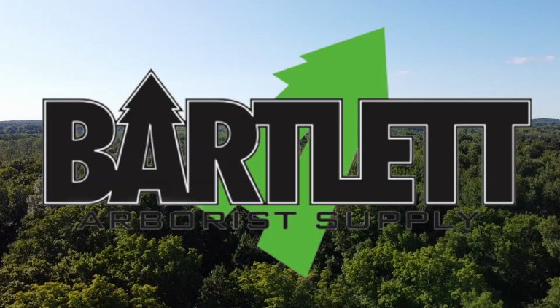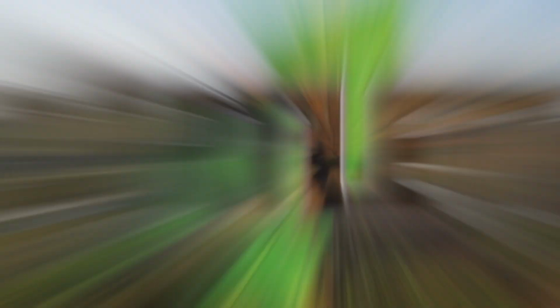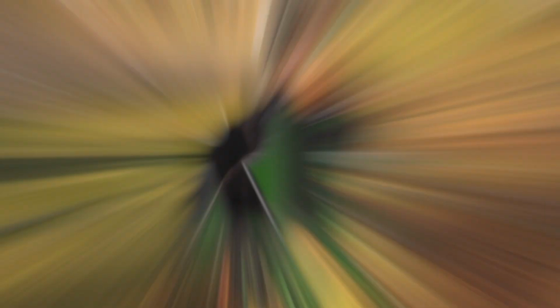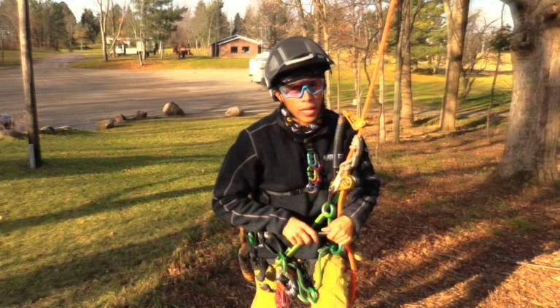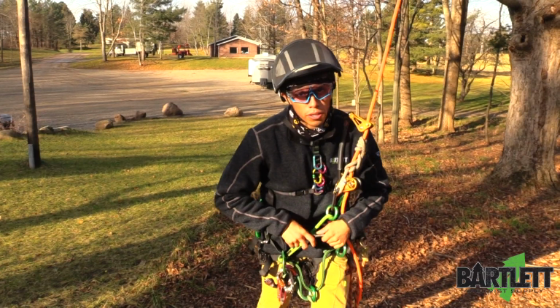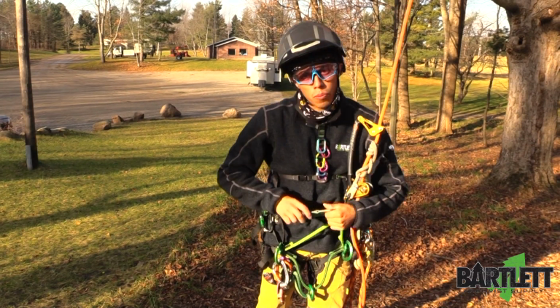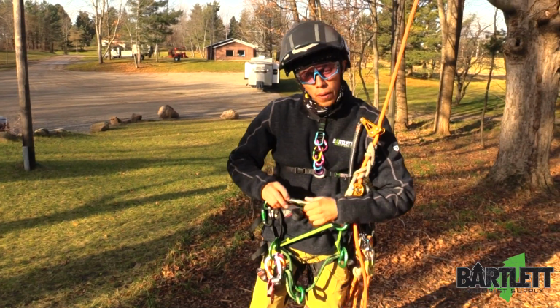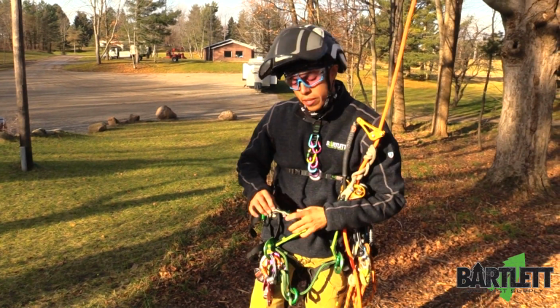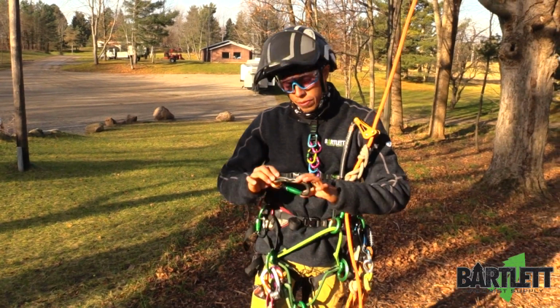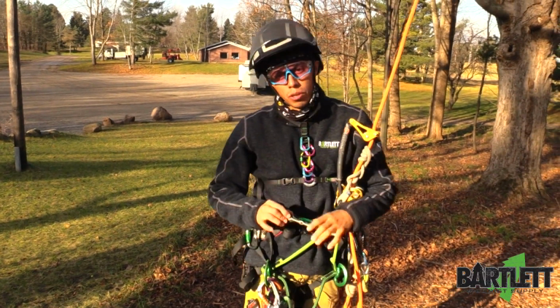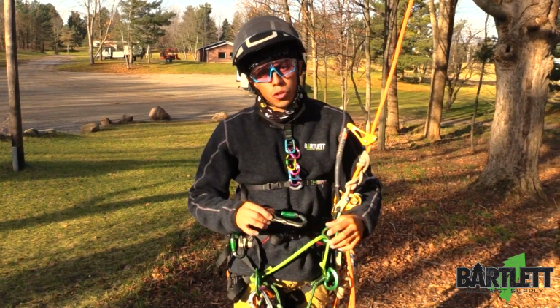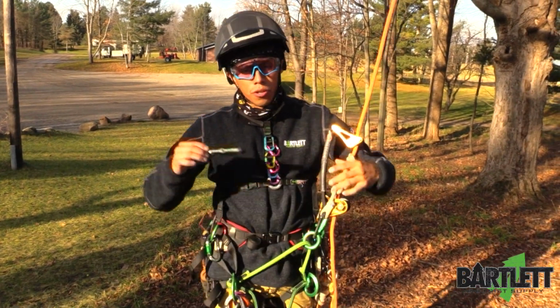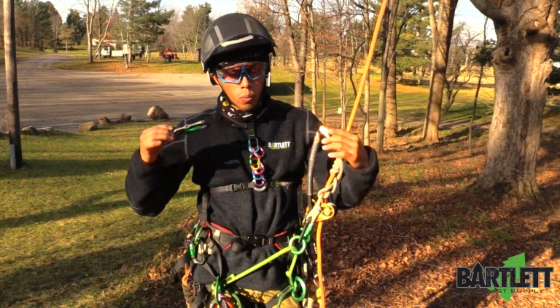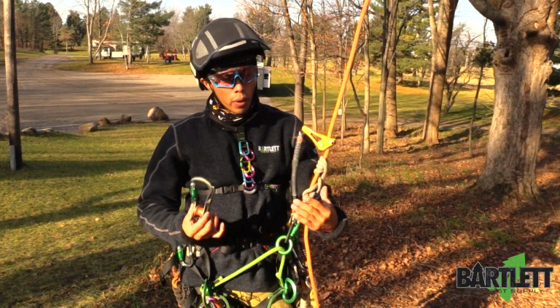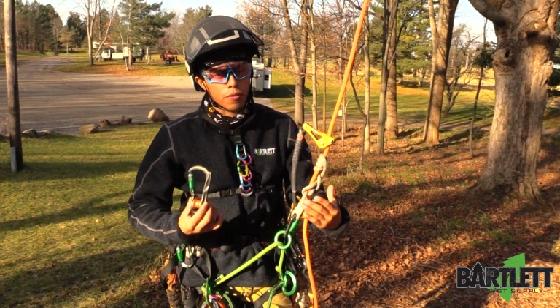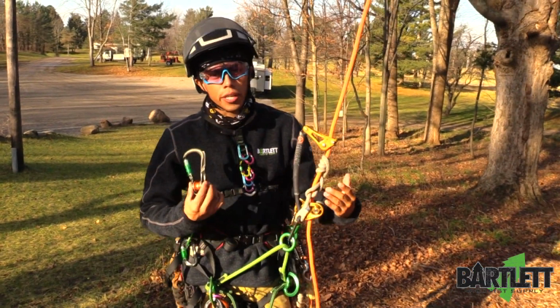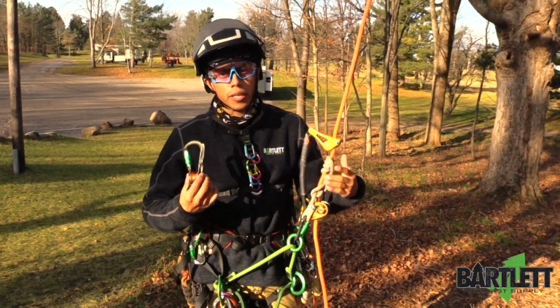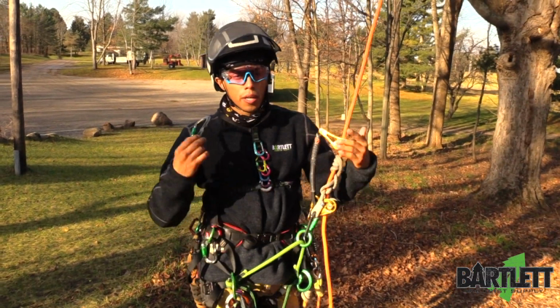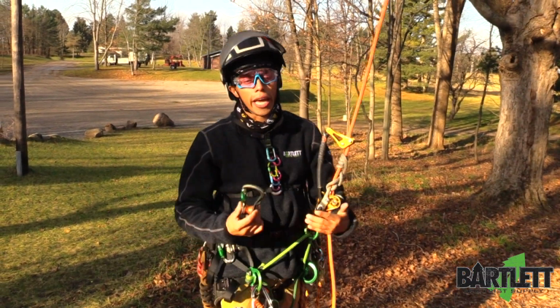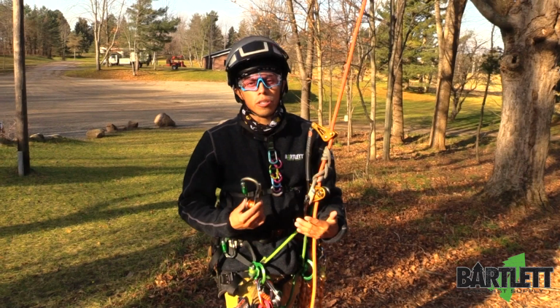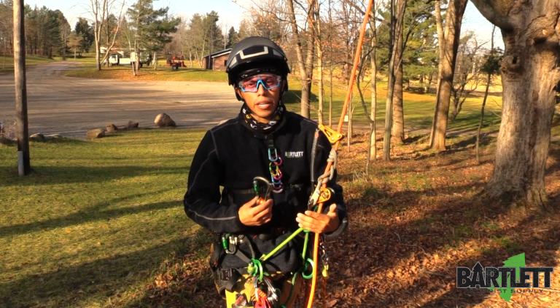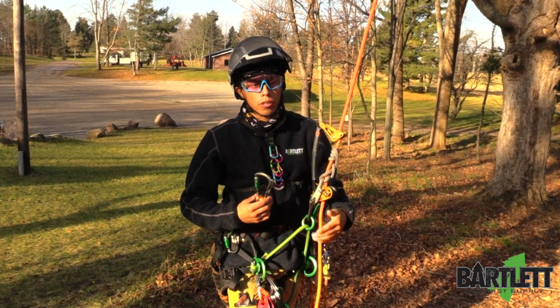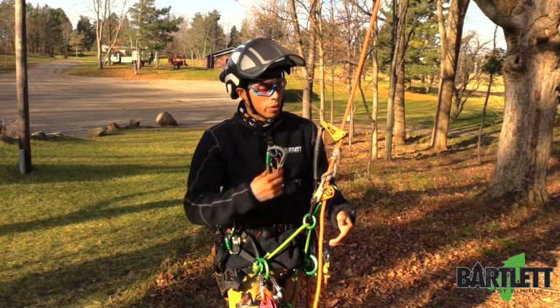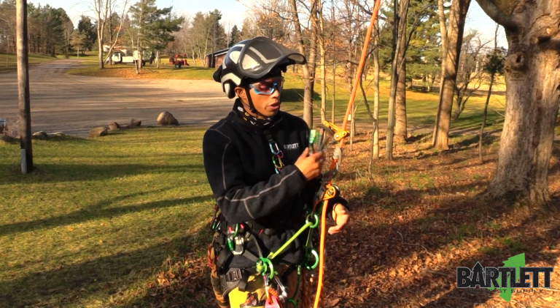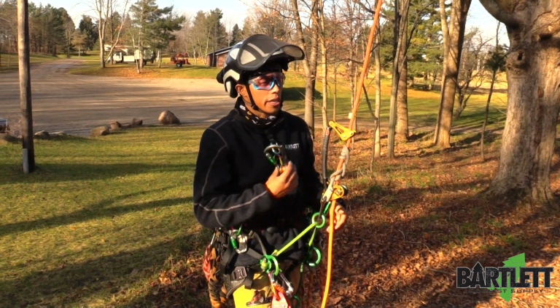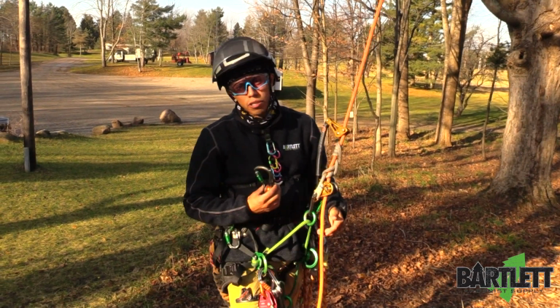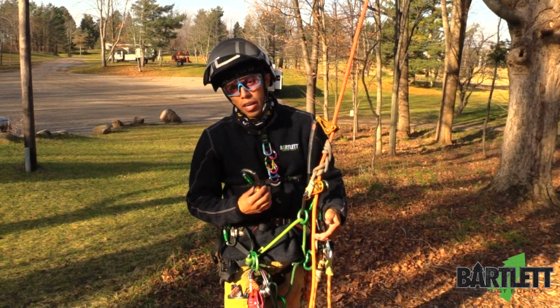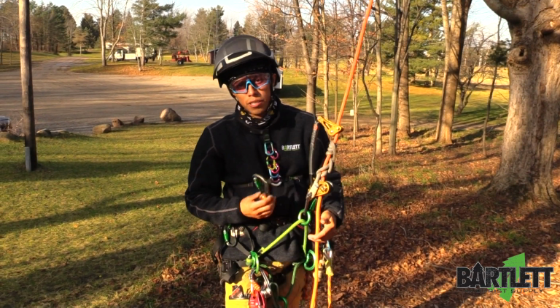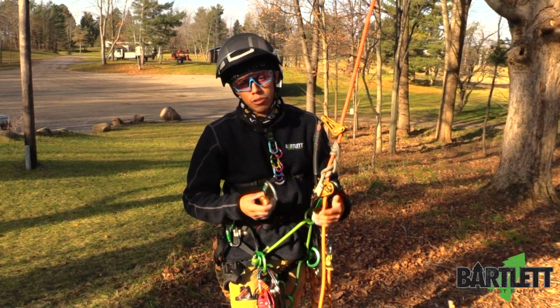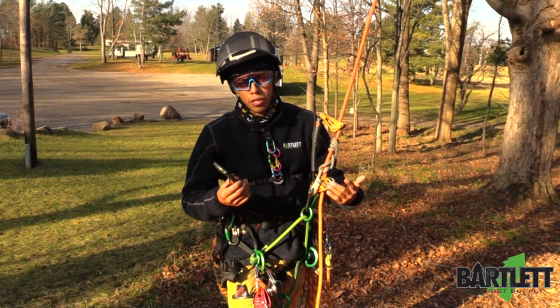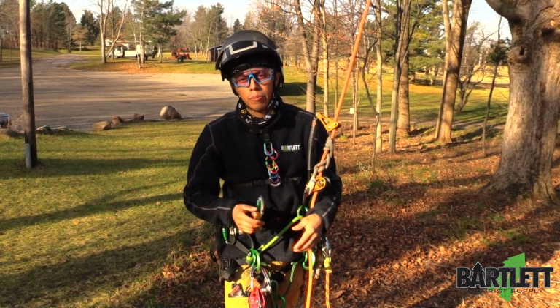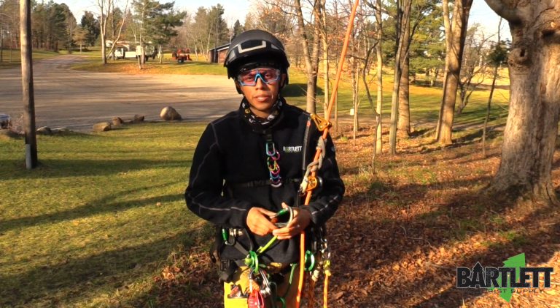Hey guys, welcome back to Bartlett Arbor Supply. In today's video we're going to show you another quick way of creating mechanical advantage when working SRS, so stationary rope system.